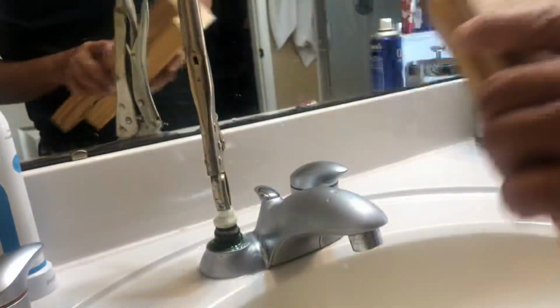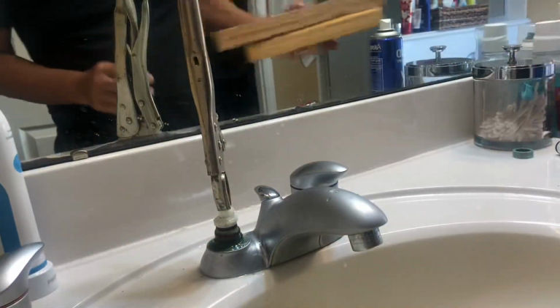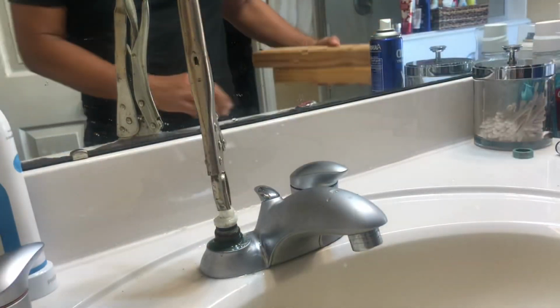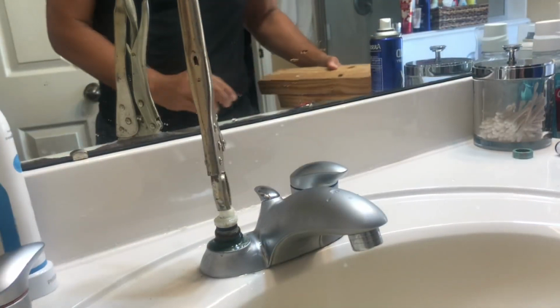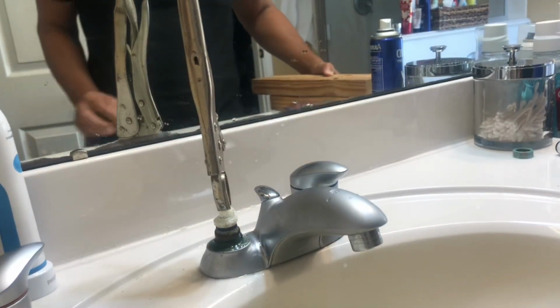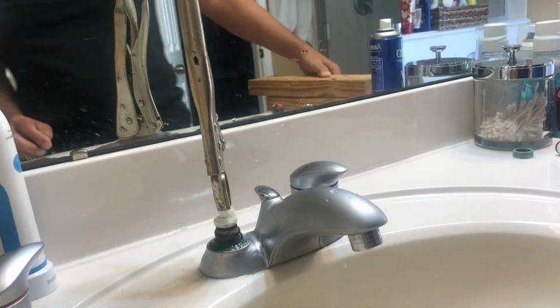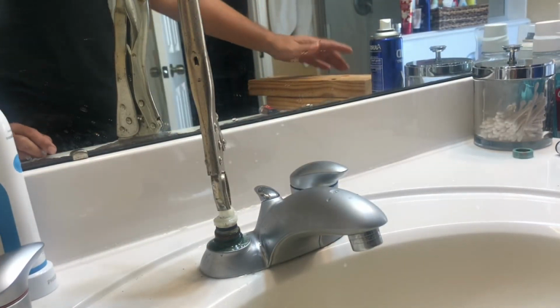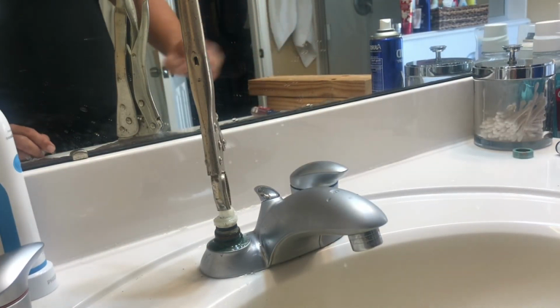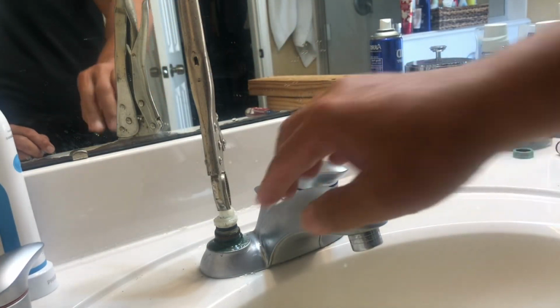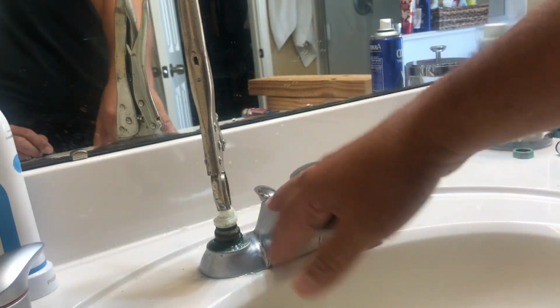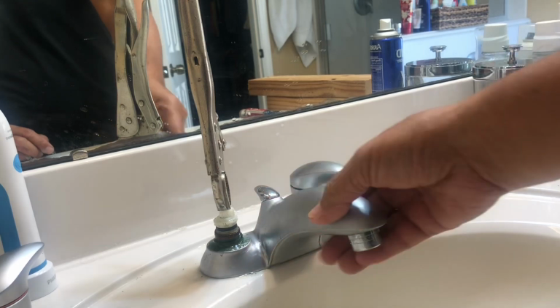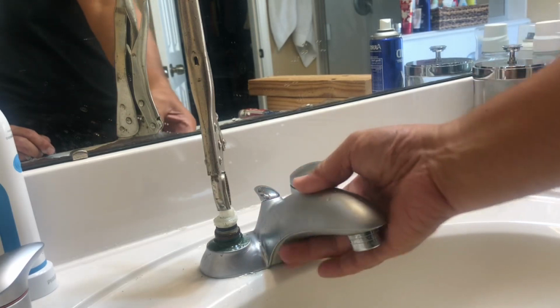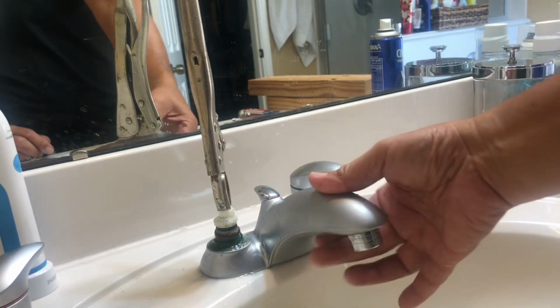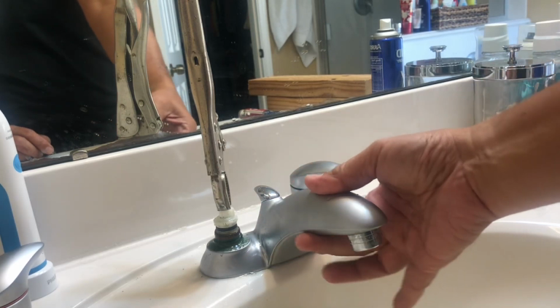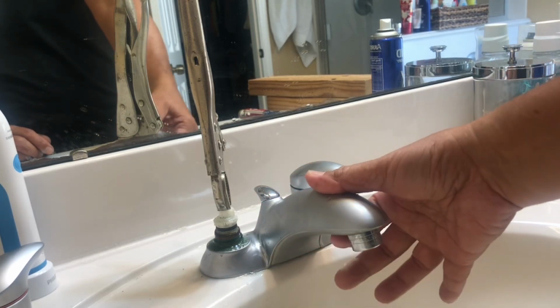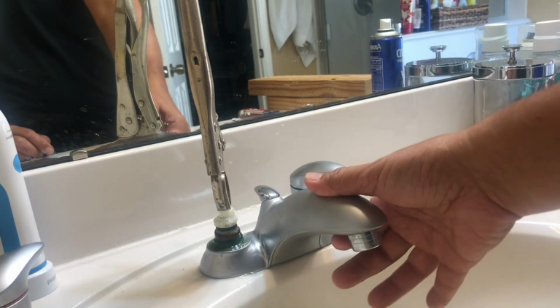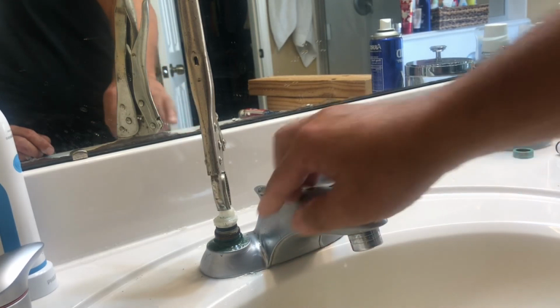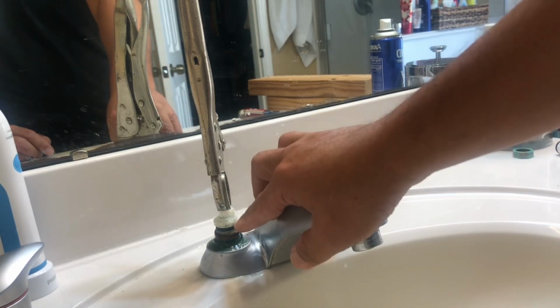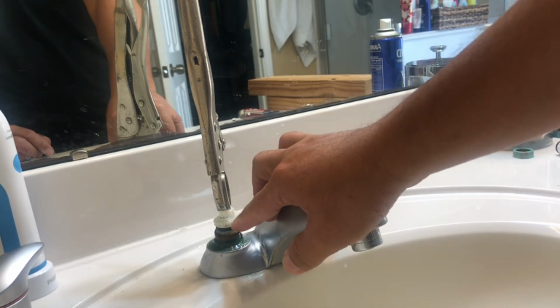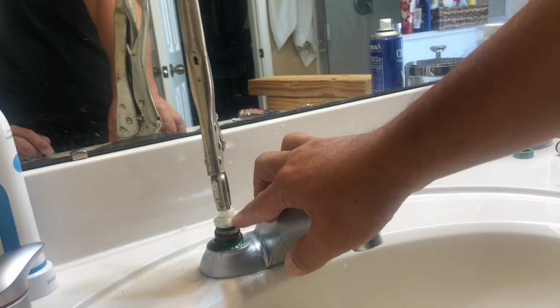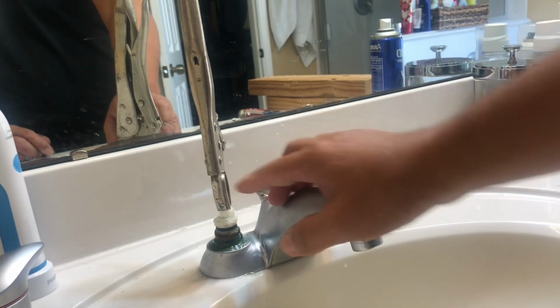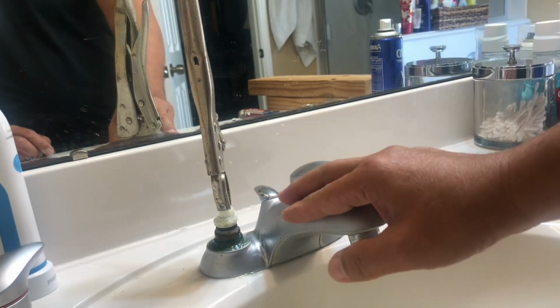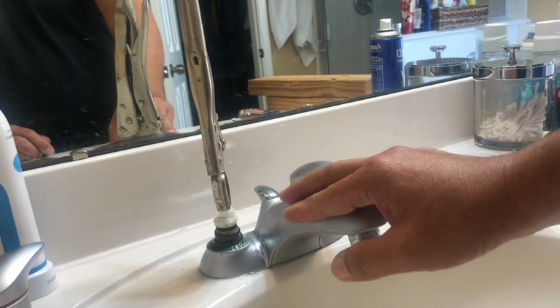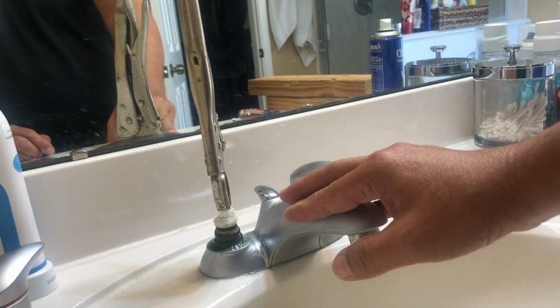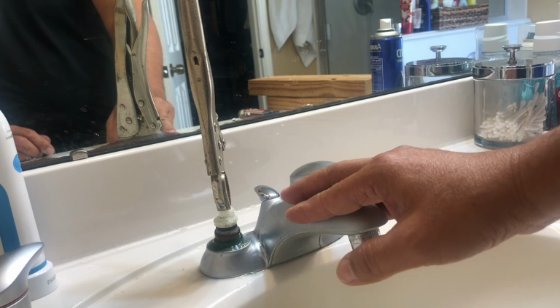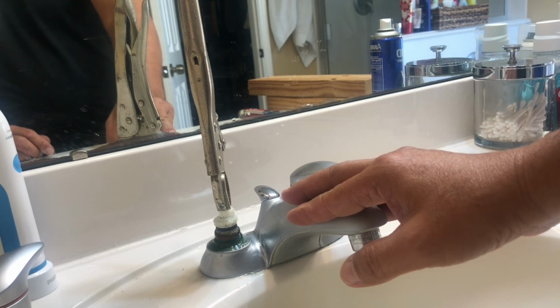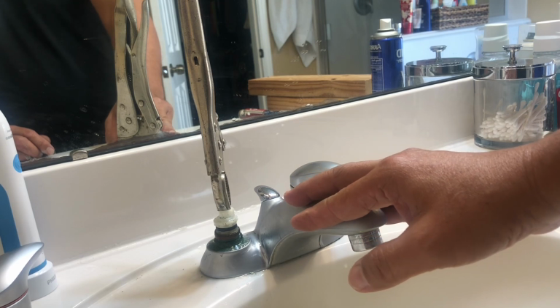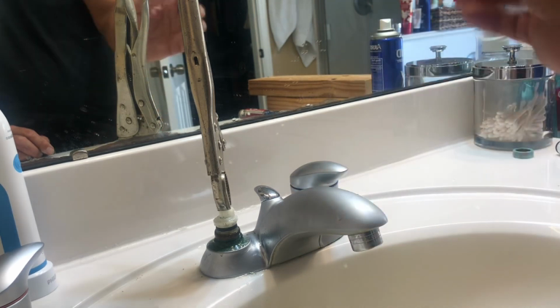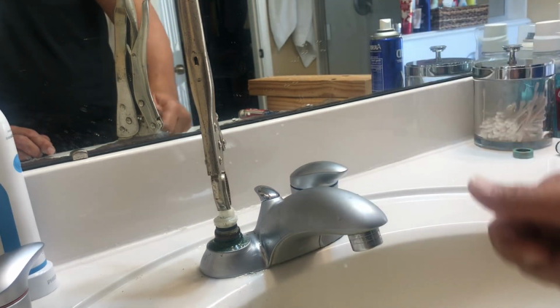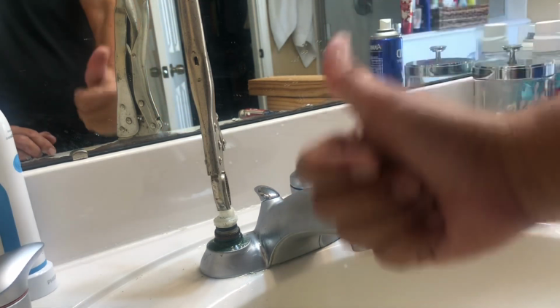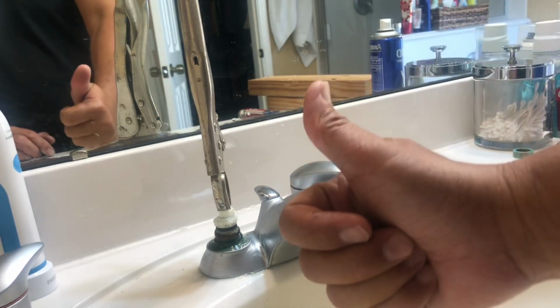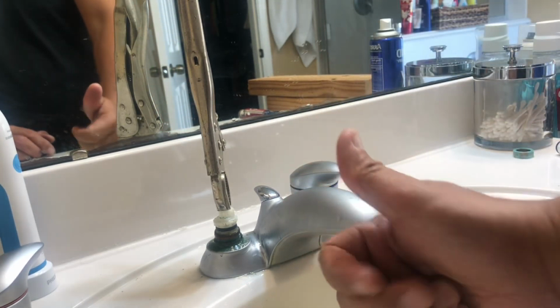Hopefully this helps people who have this Moen 4720. By the way, the insert part number is 1224. Hope this helps!